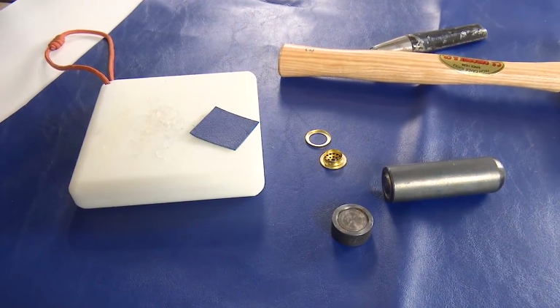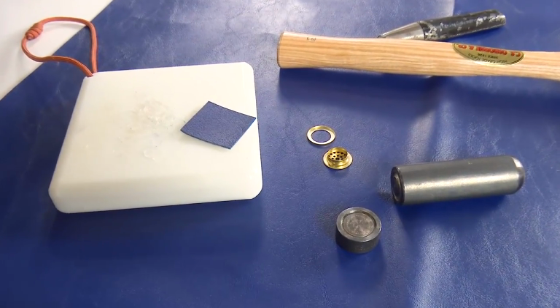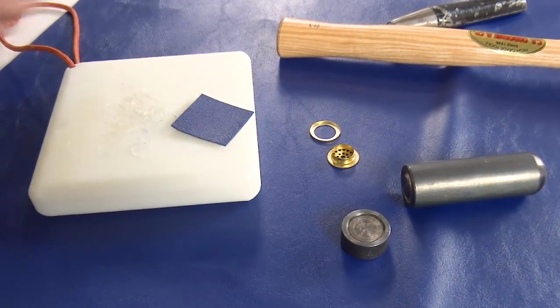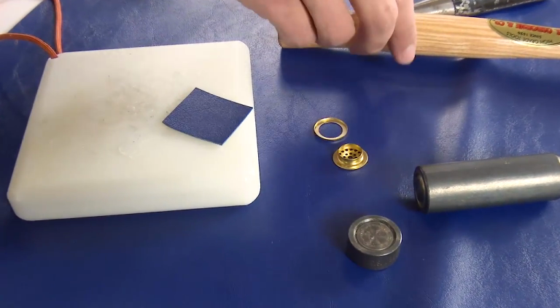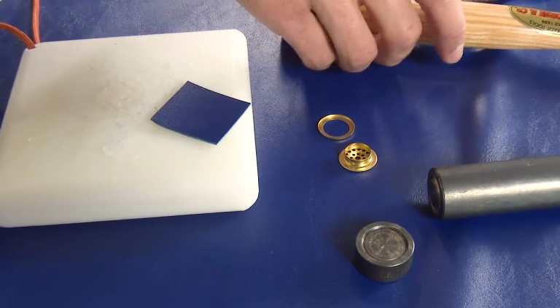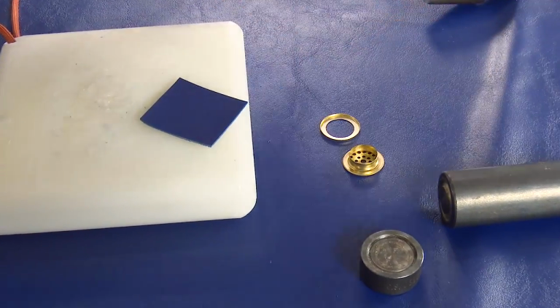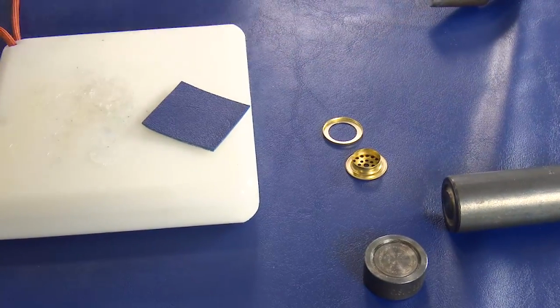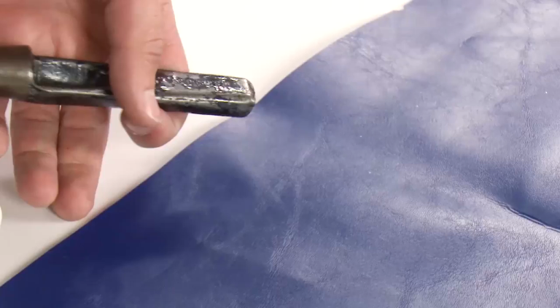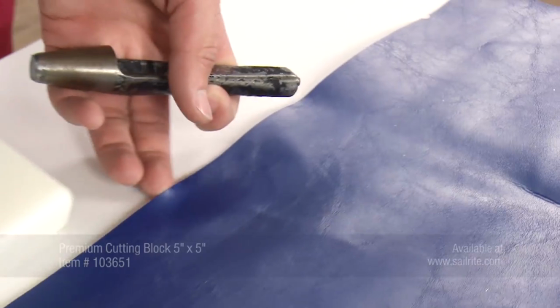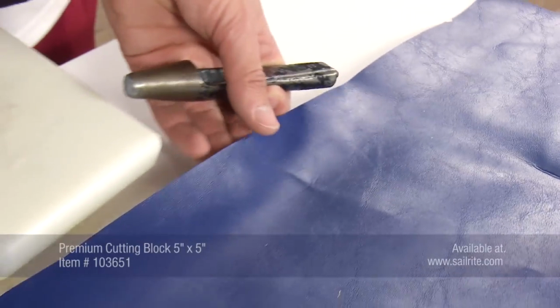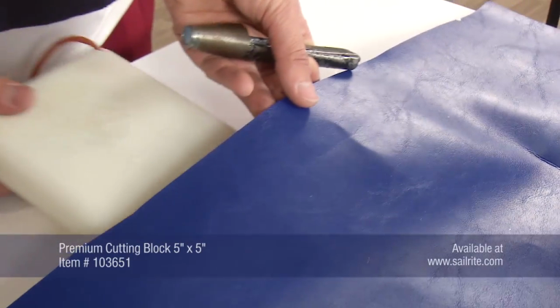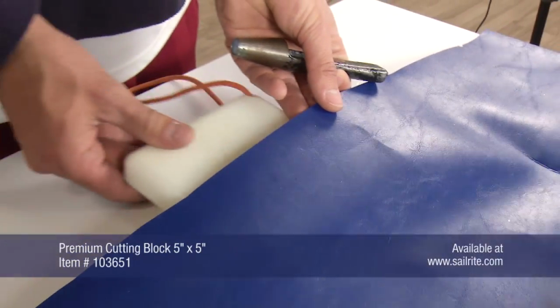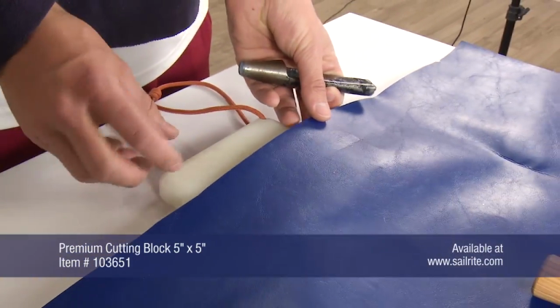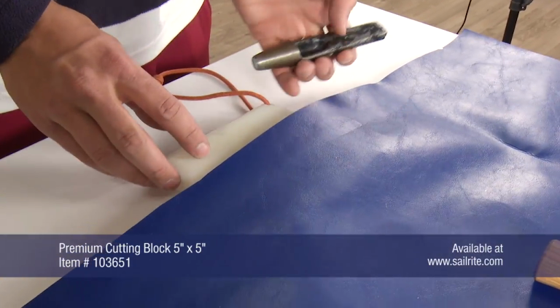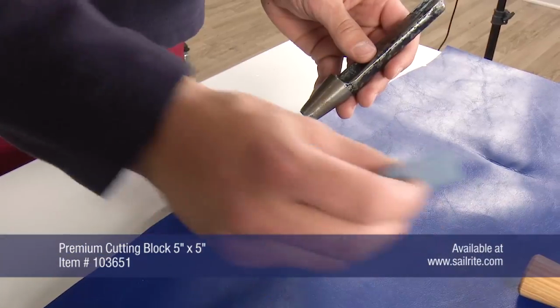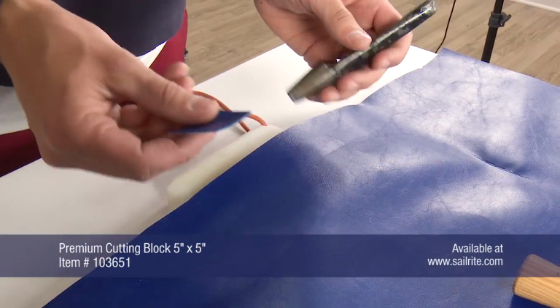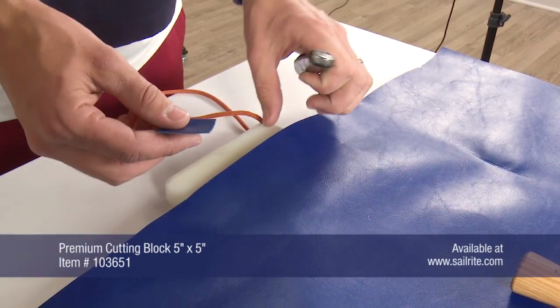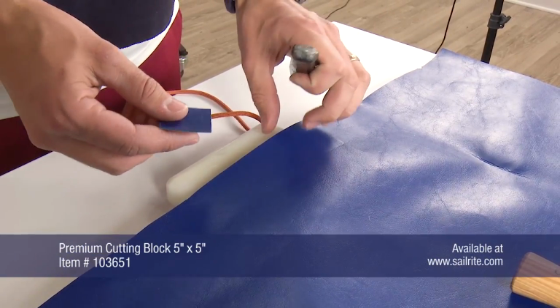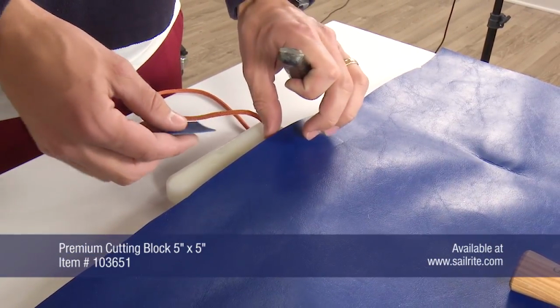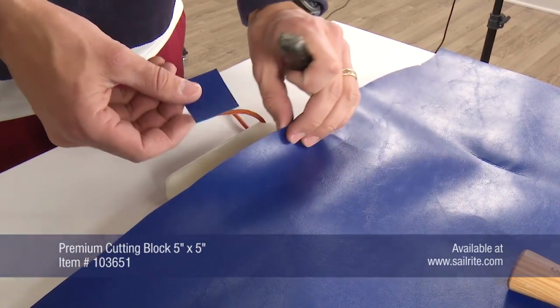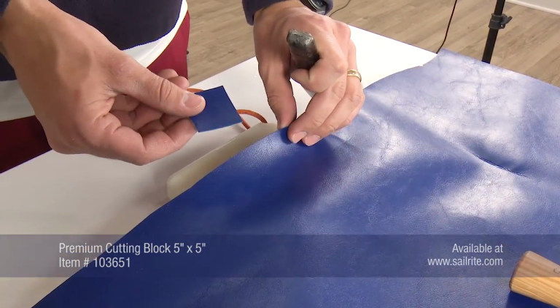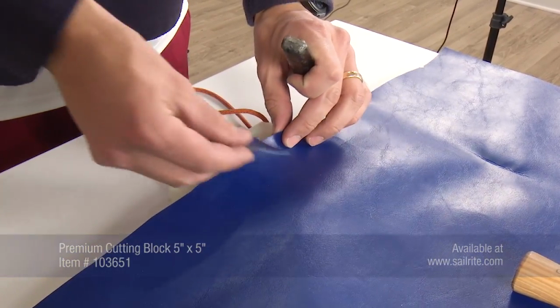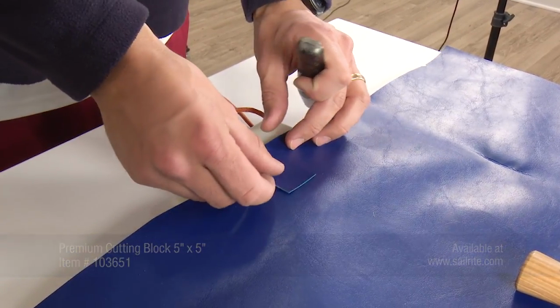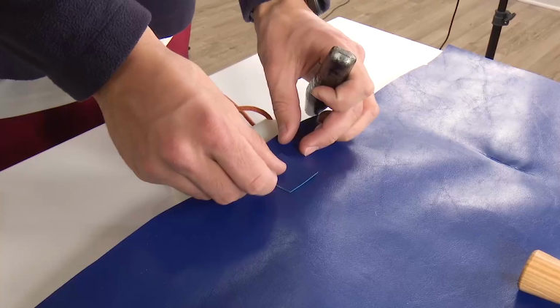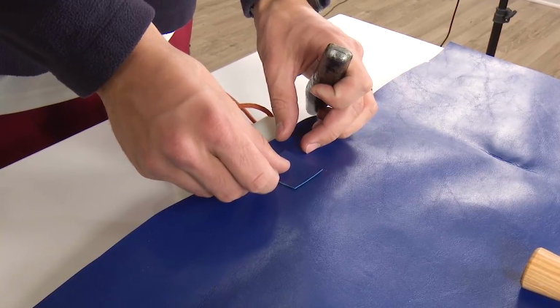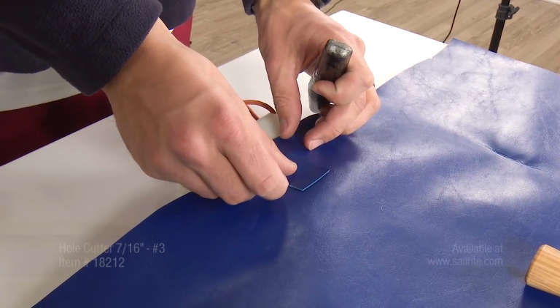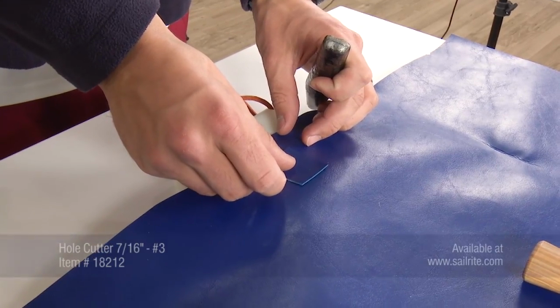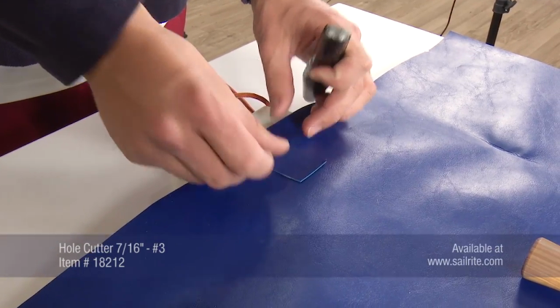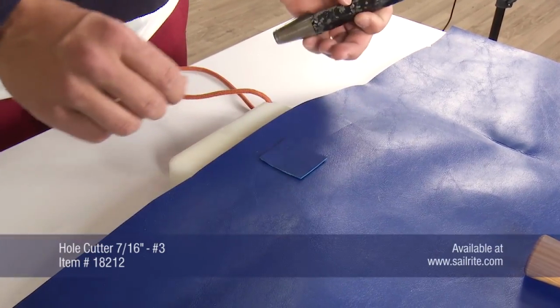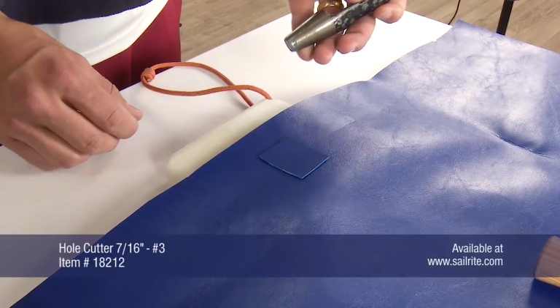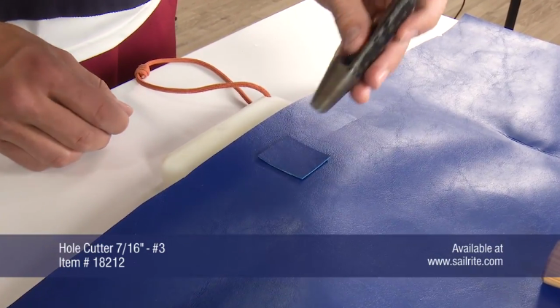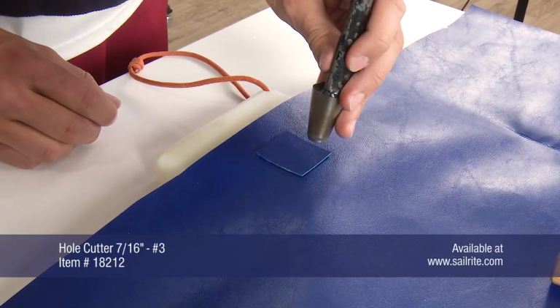First we need to cut a hole in the fabric where we want the vent grommet to be installed. For the three-quarter vent grommet use a 7/16 inch hole cutter — that's a number three.